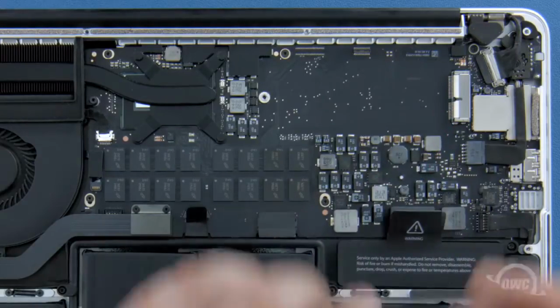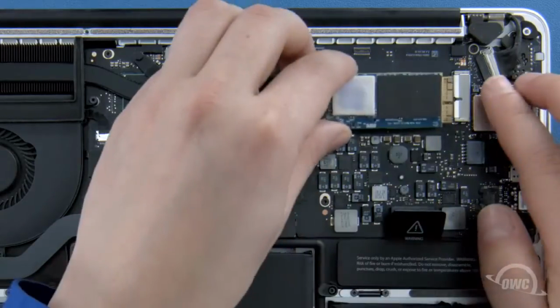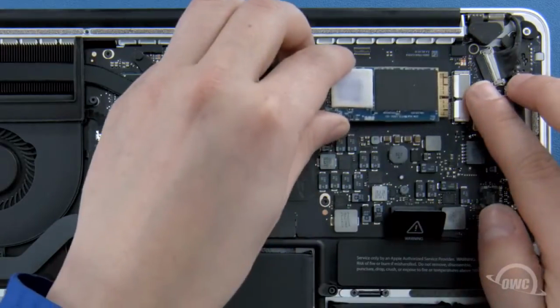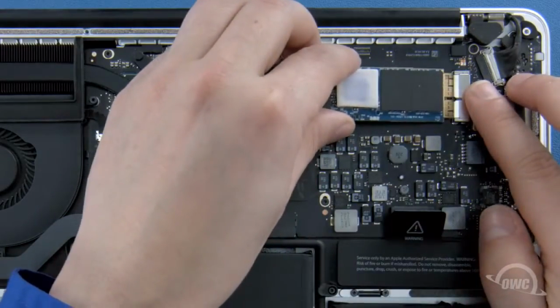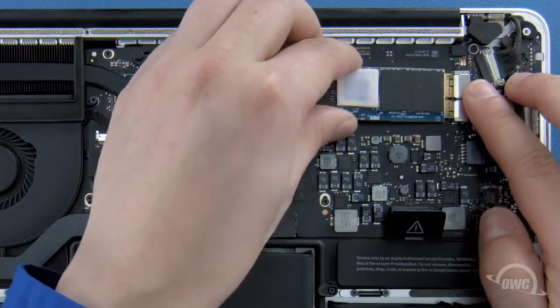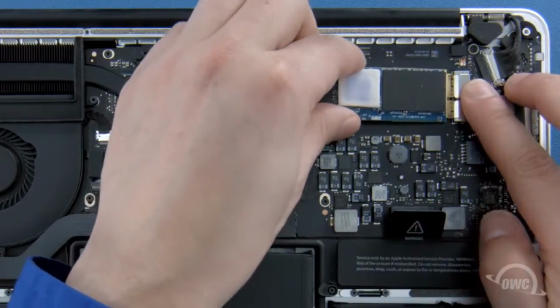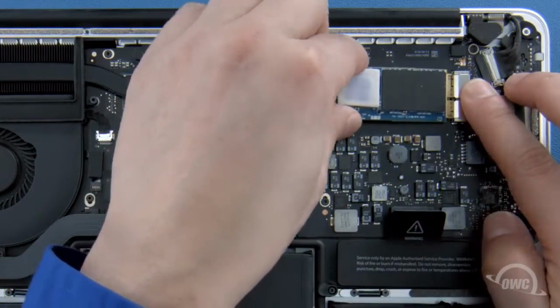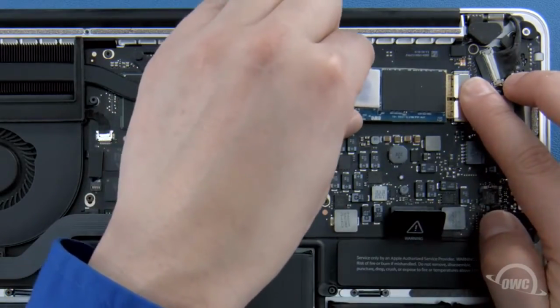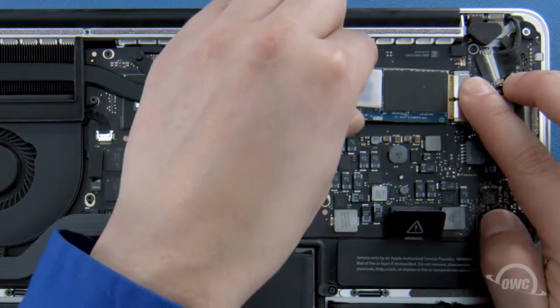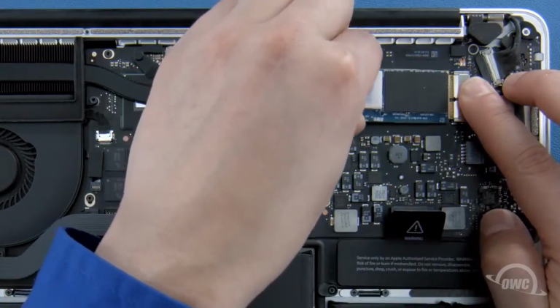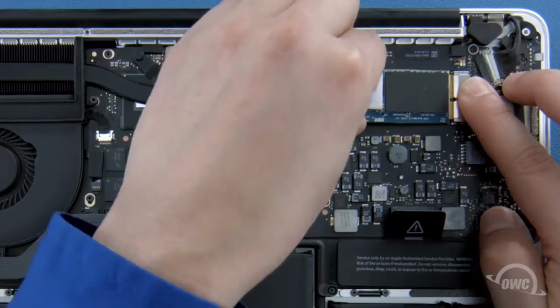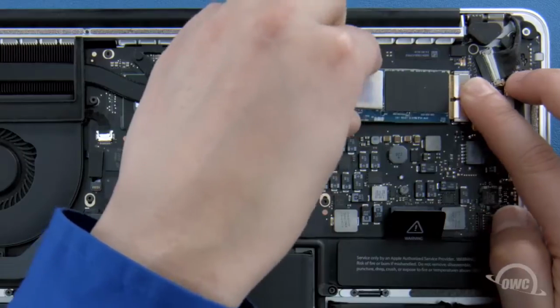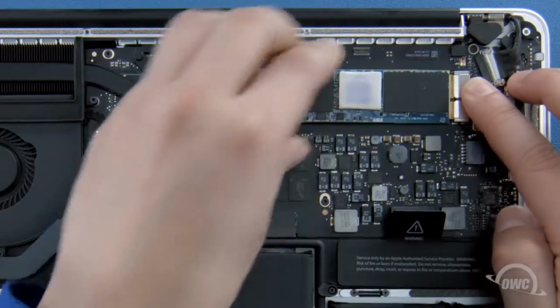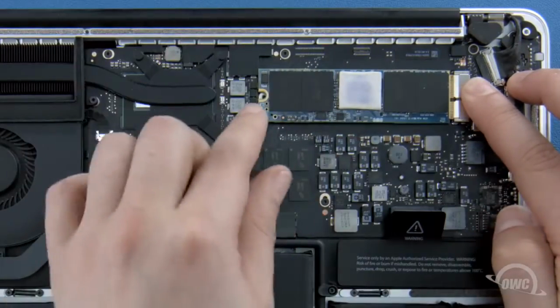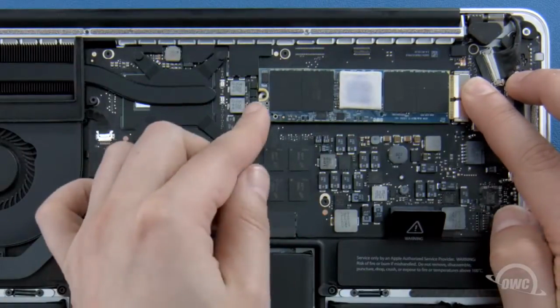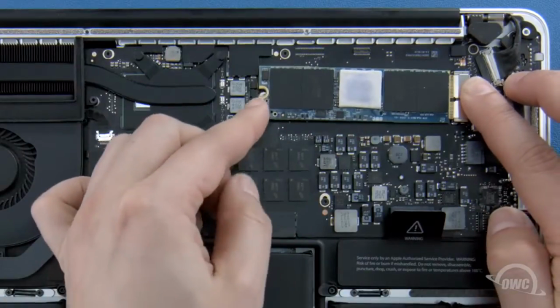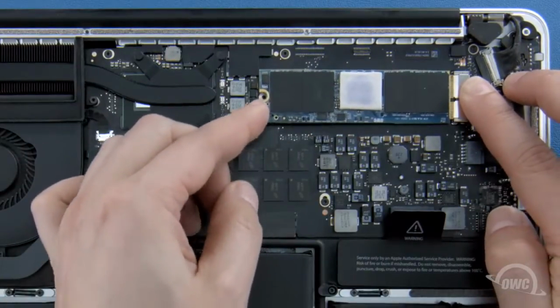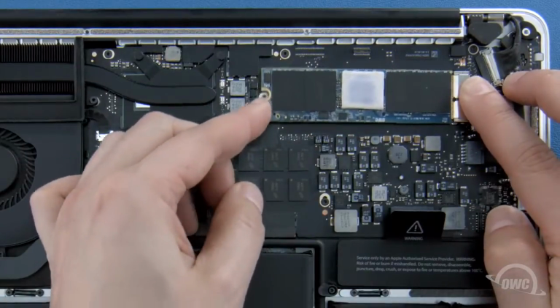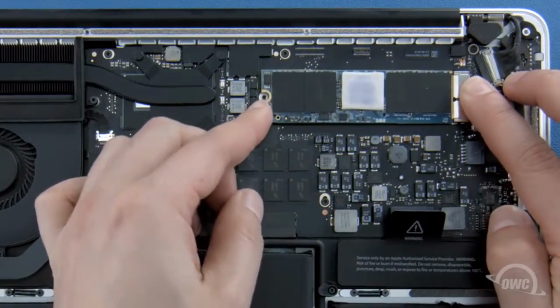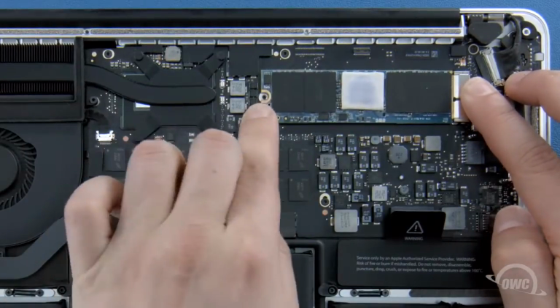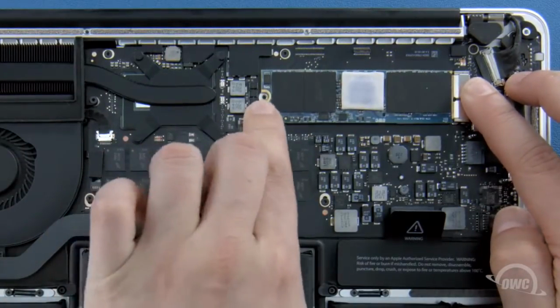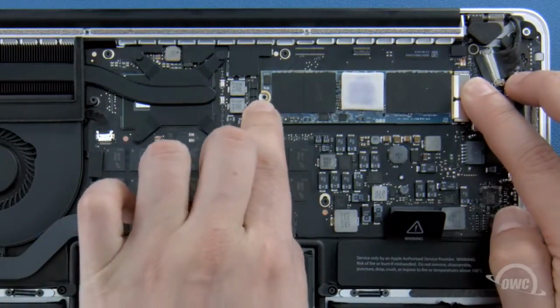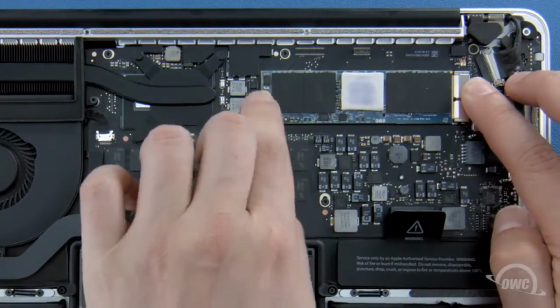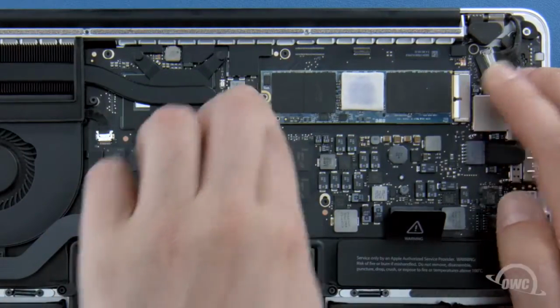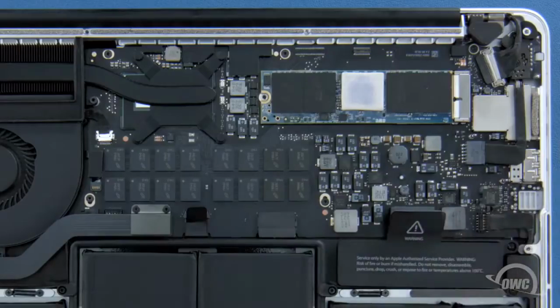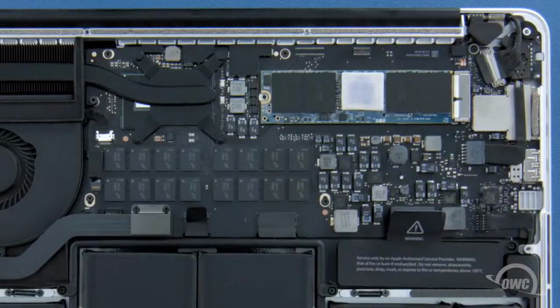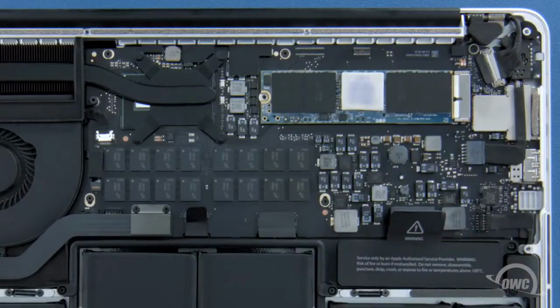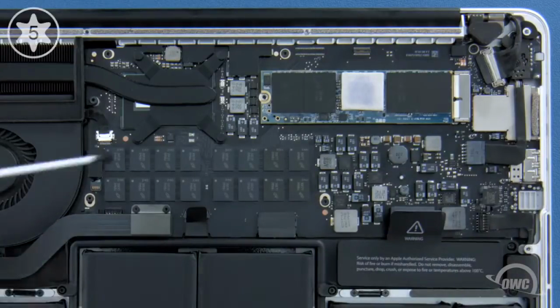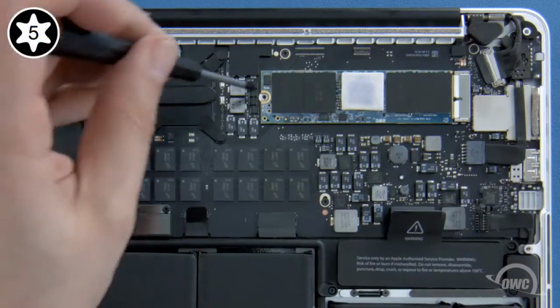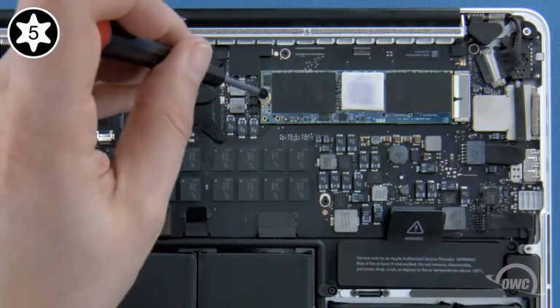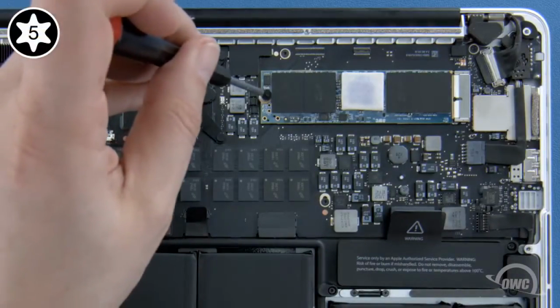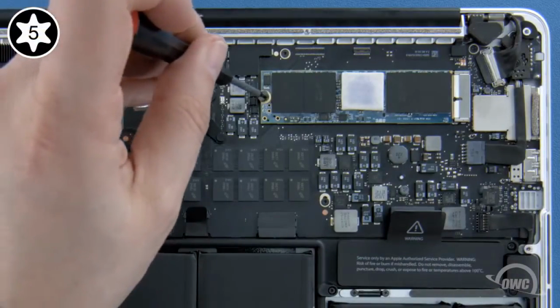Simply line the two up and slide the Aura into the socket until it's fully seated. Then make sure the Aura is laid flat and secure it in place with the Torx T5 screw.